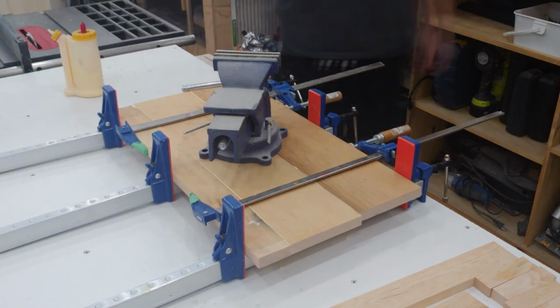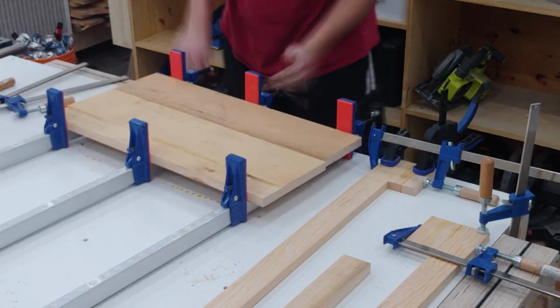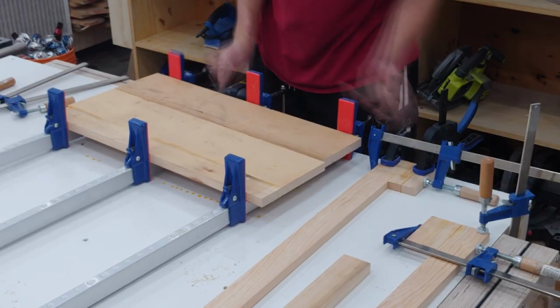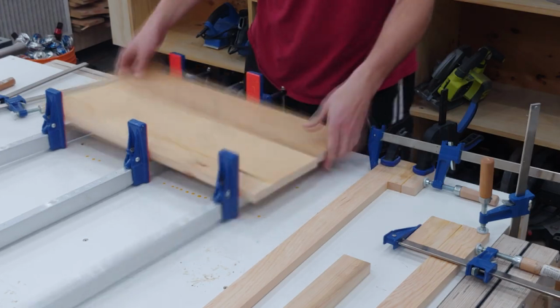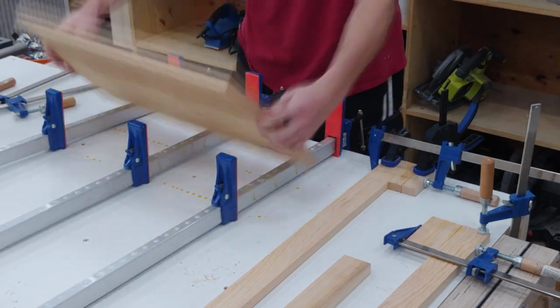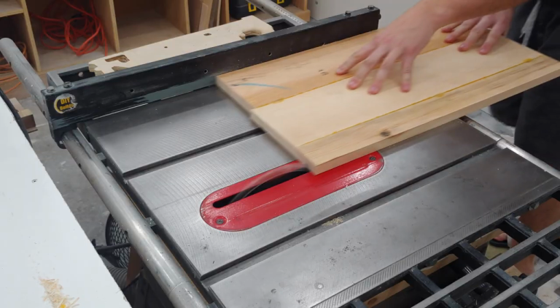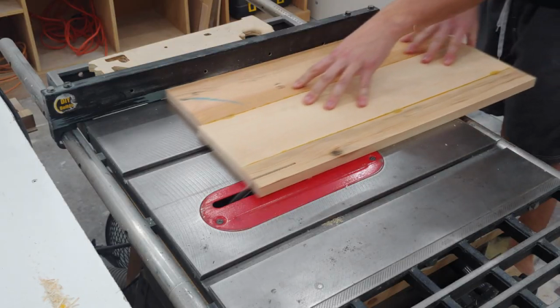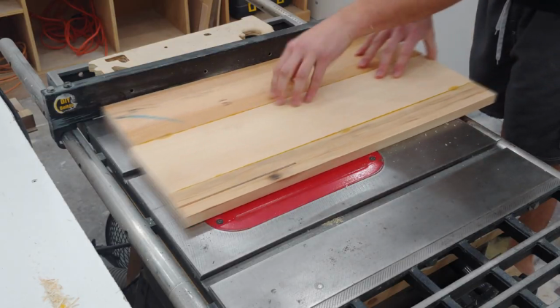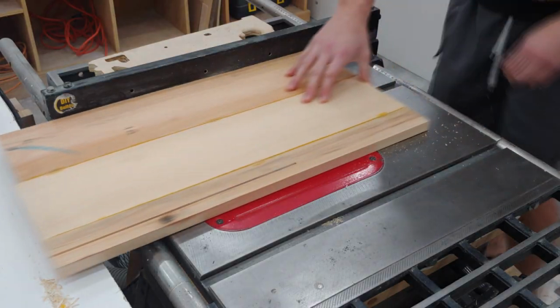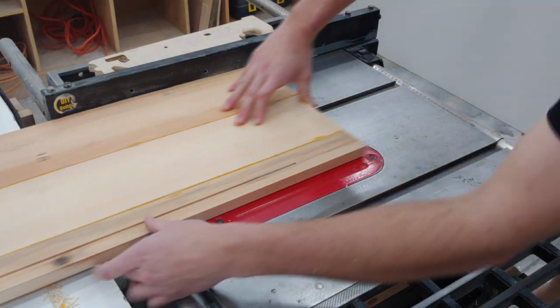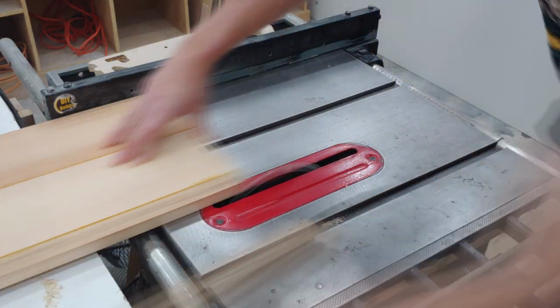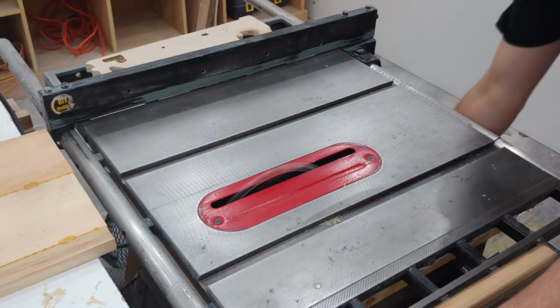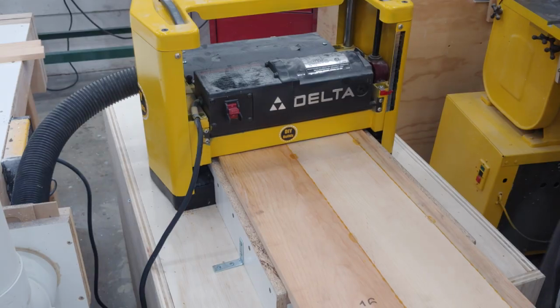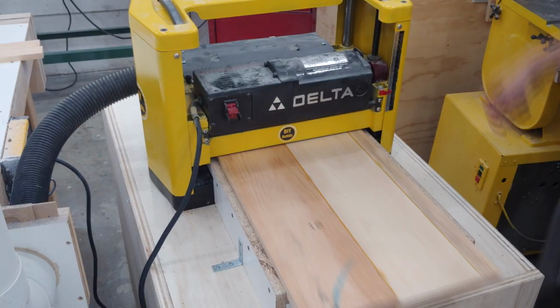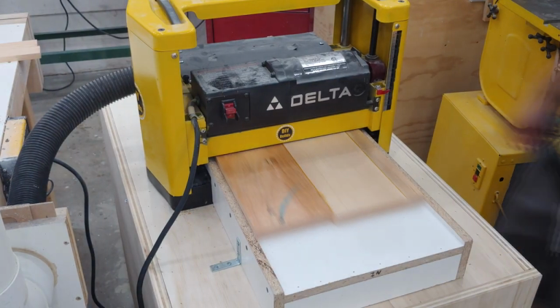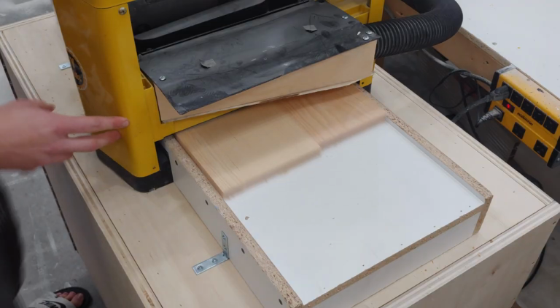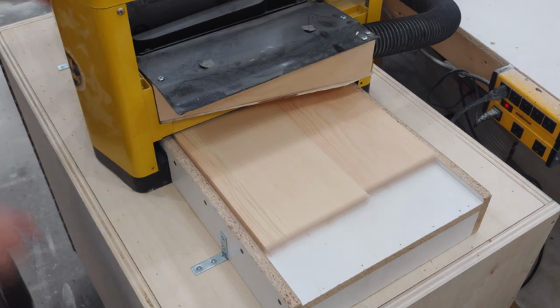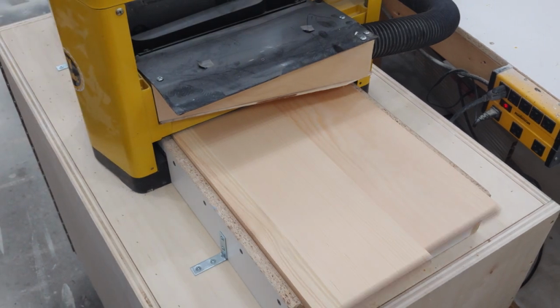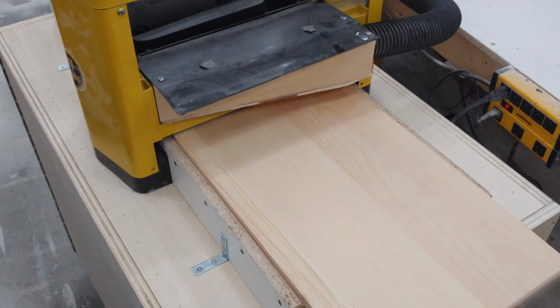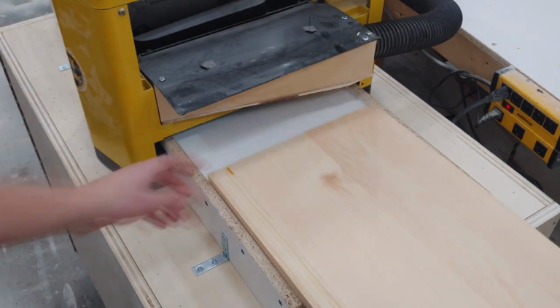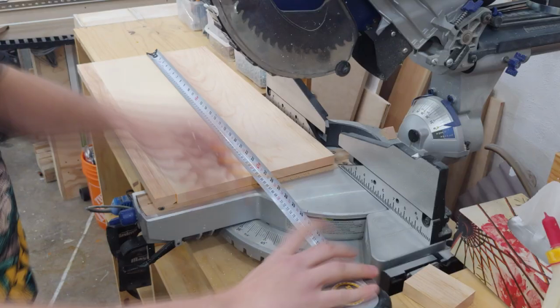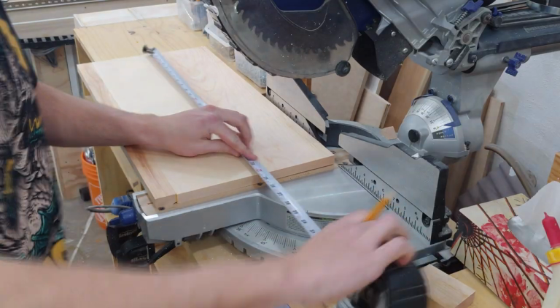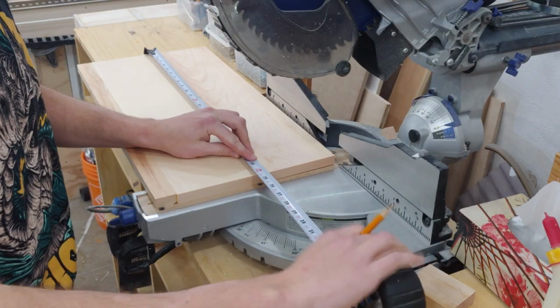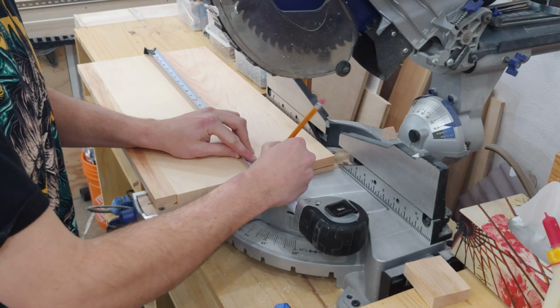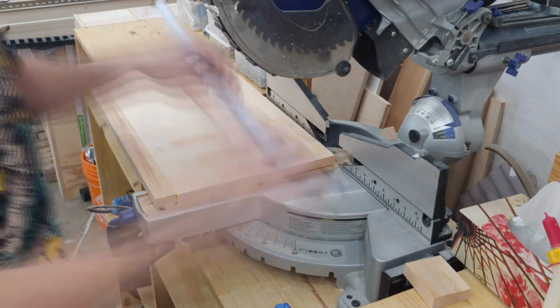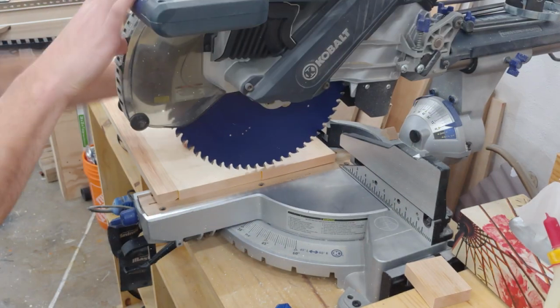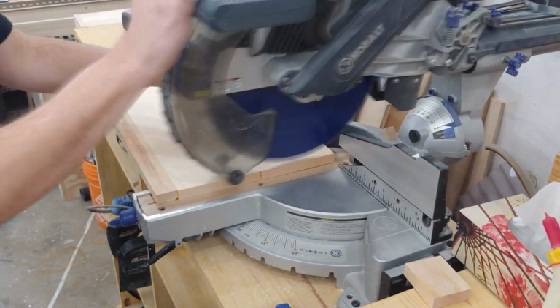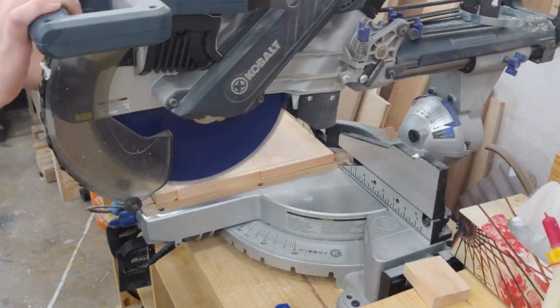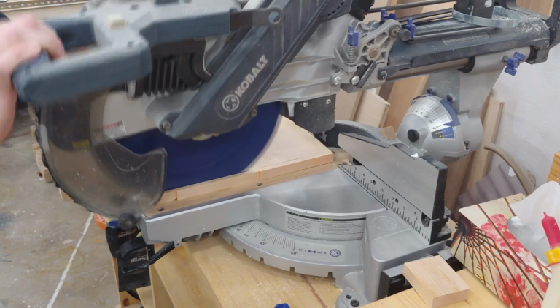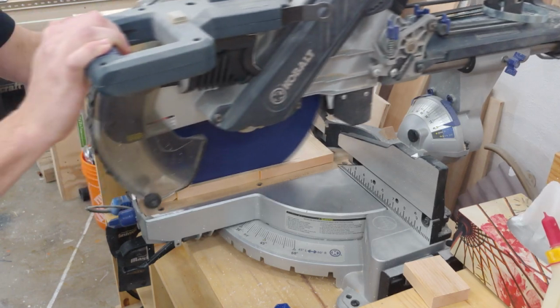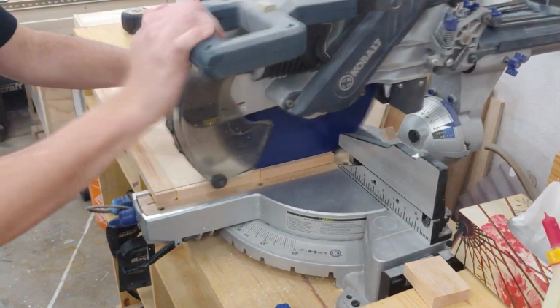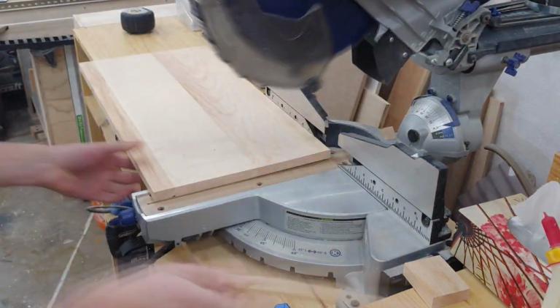Once dry I rip the piece down to 12 inches to match my plans, and also because that's the widest my thickness planer can handle. I then flush up one end and mark out my 24 inch length and cut at the miter saw.